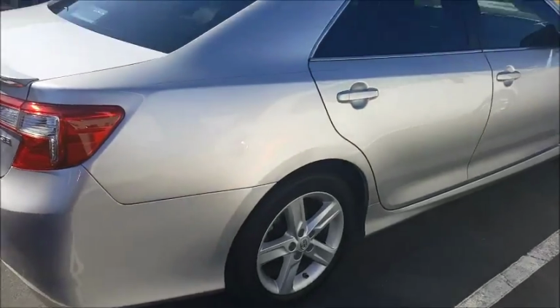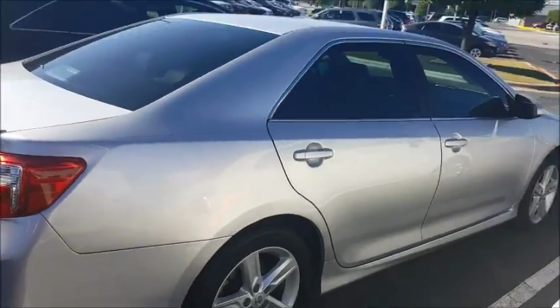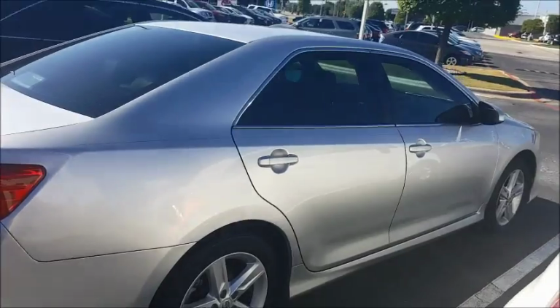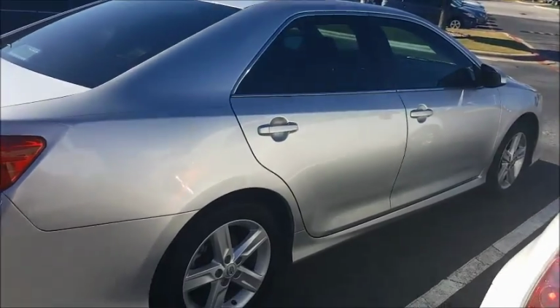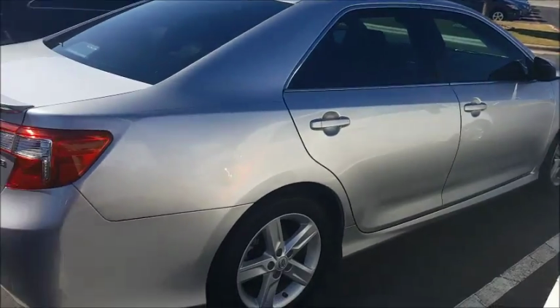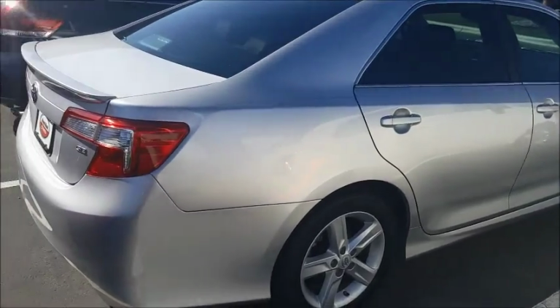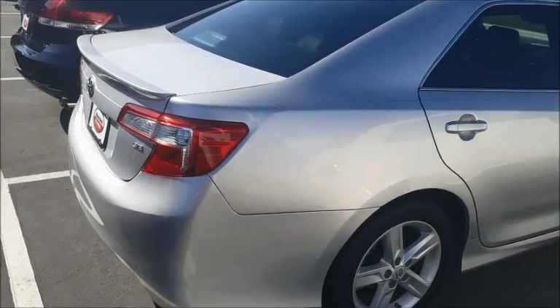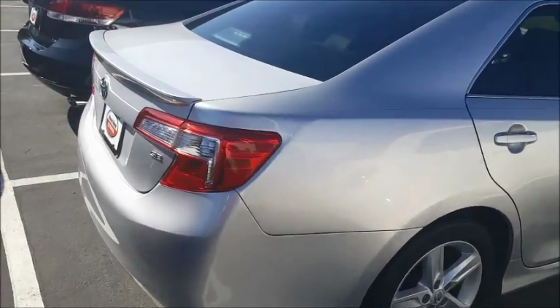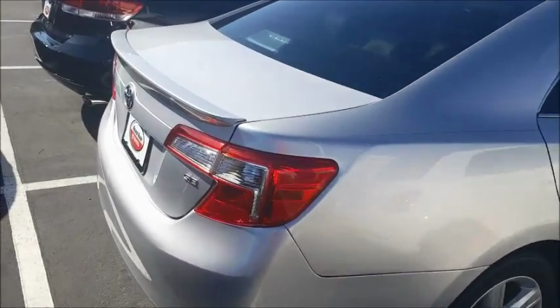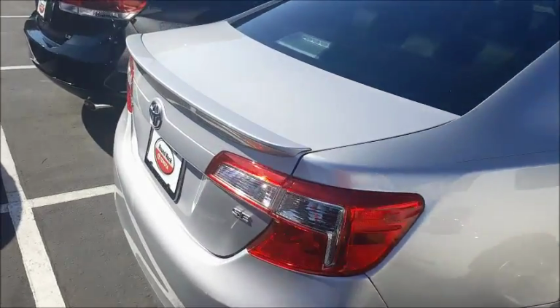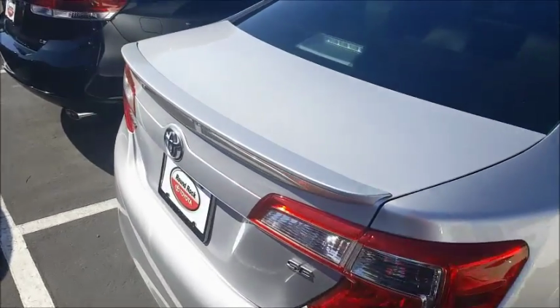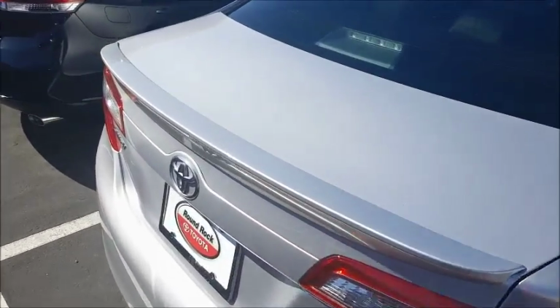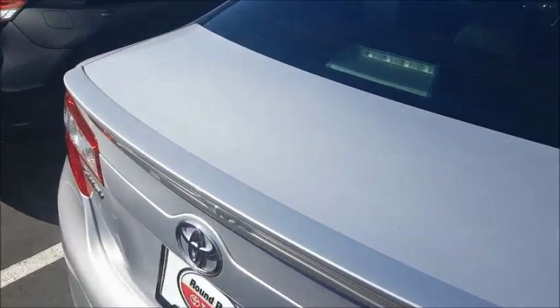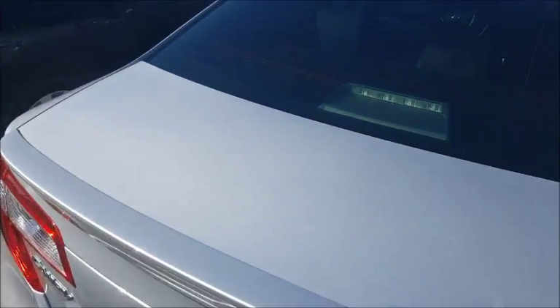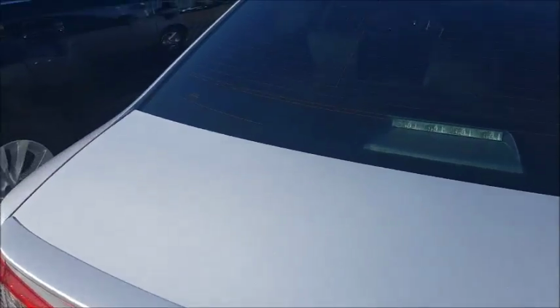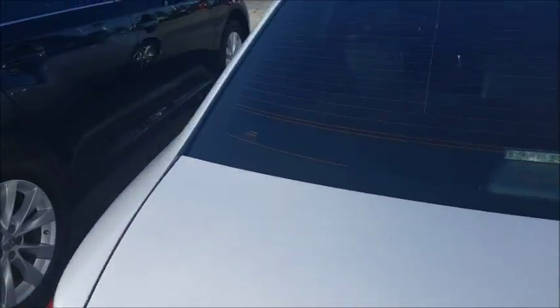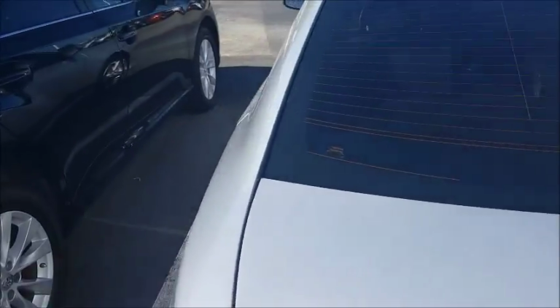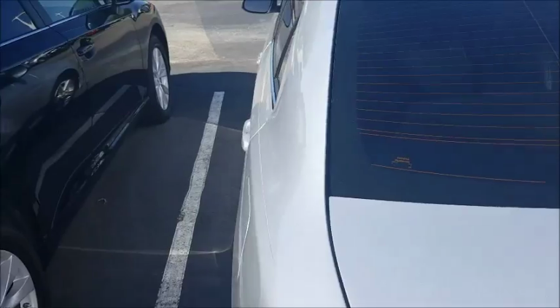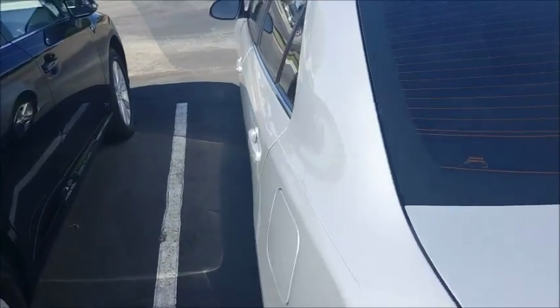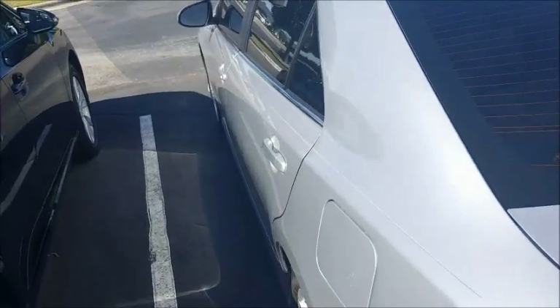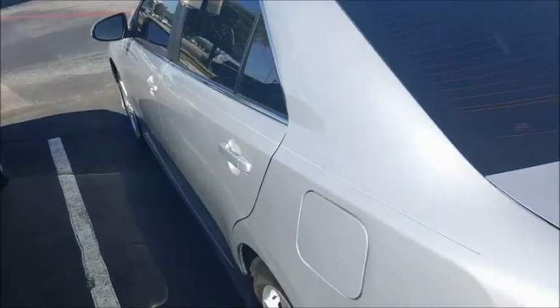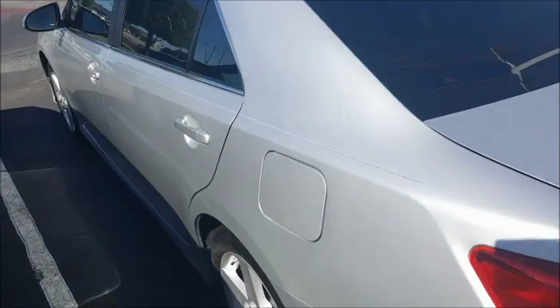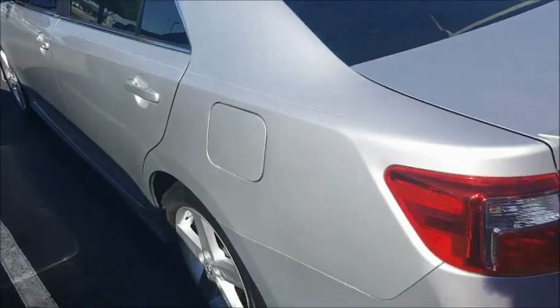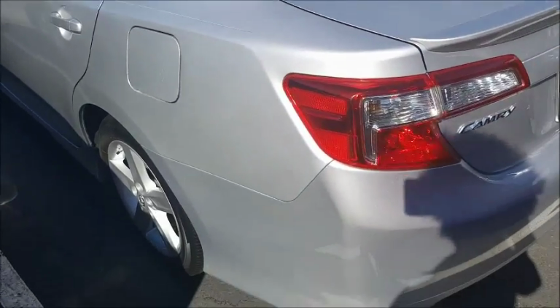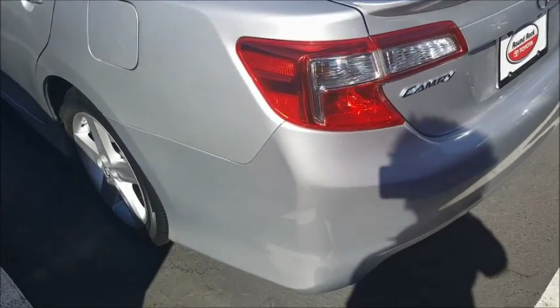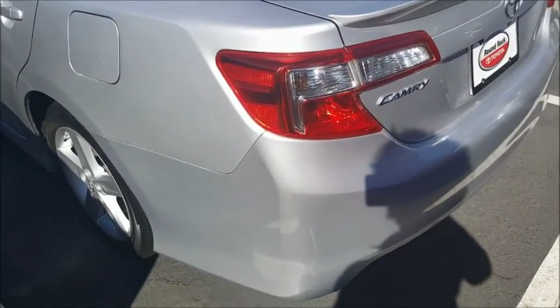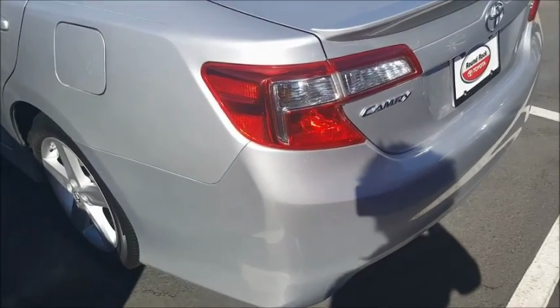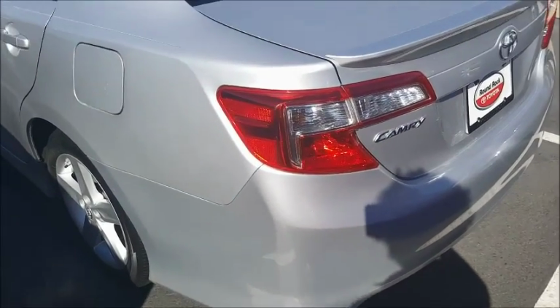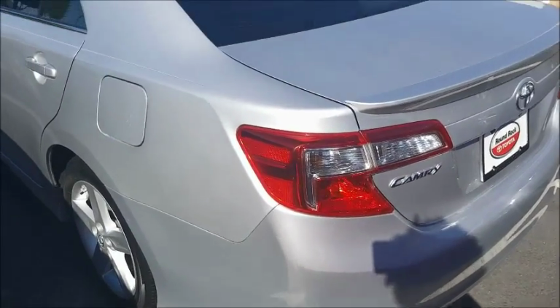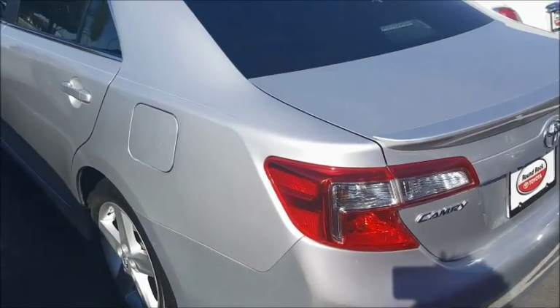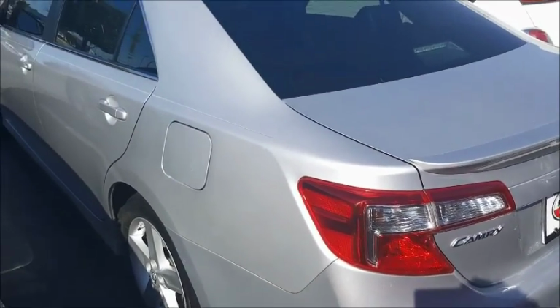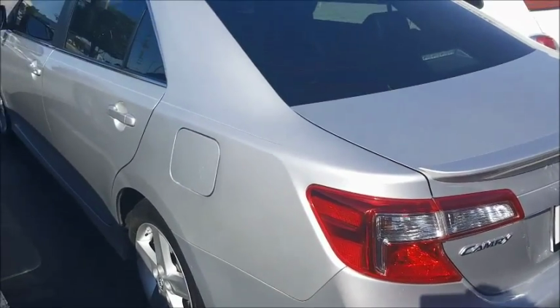Looking at some used options we have here — price-wise it's priced pretty well. It has leather seats, it's the SE trim, includes a rear backup camera, and good amenities for this particular model.